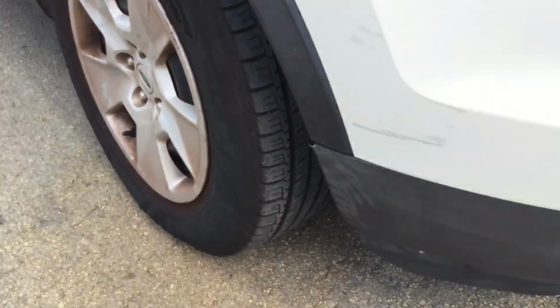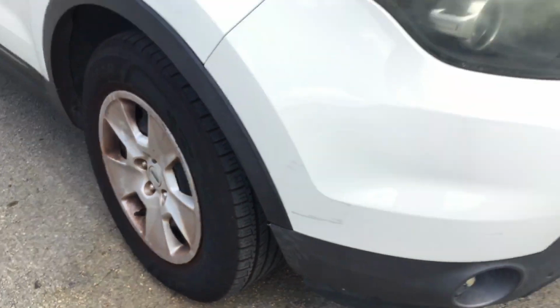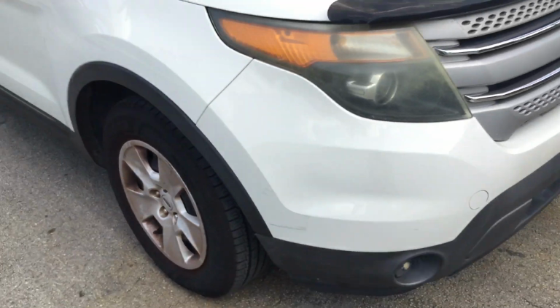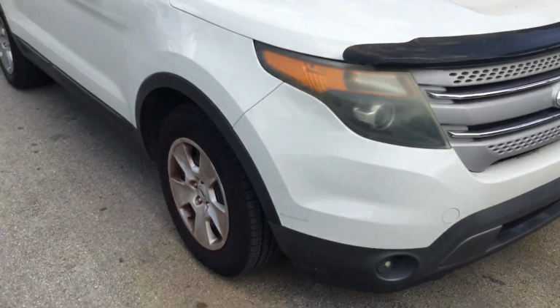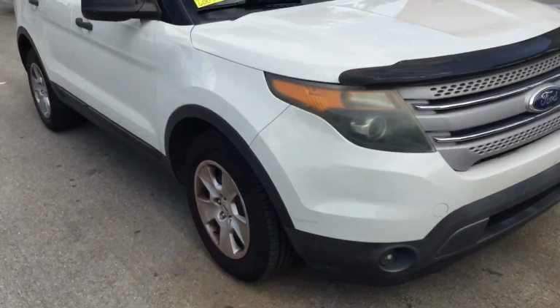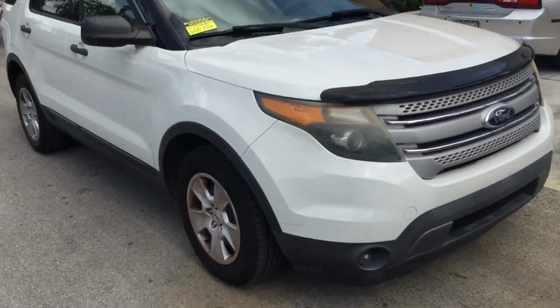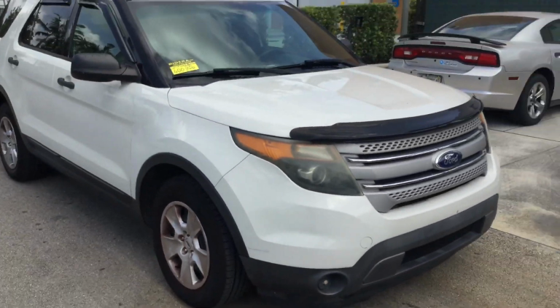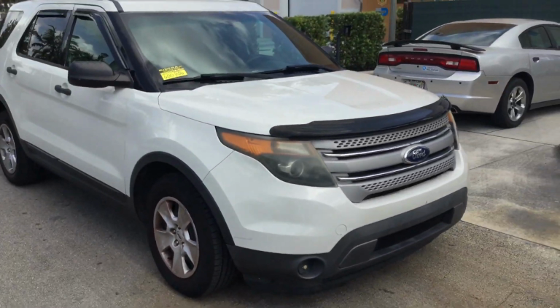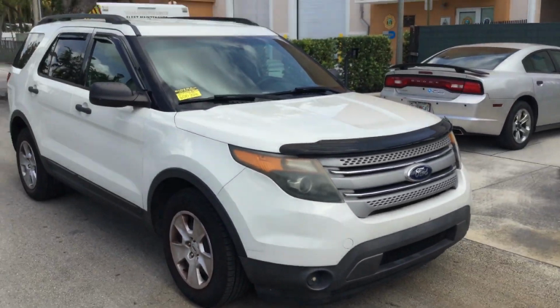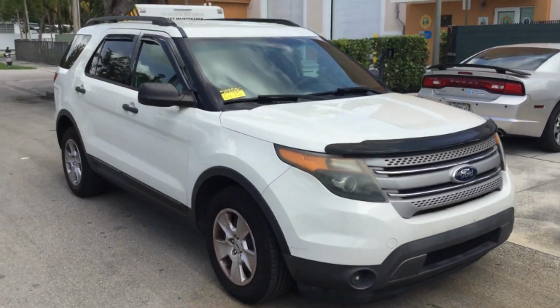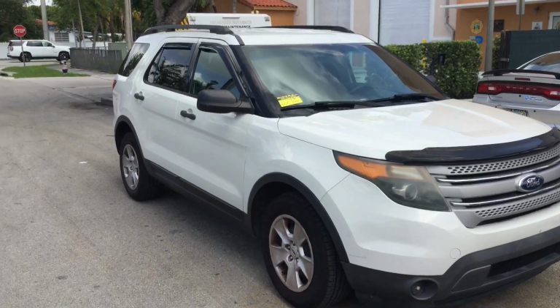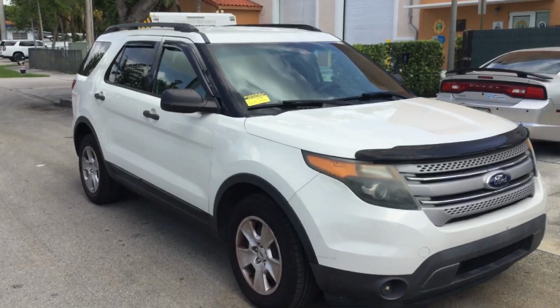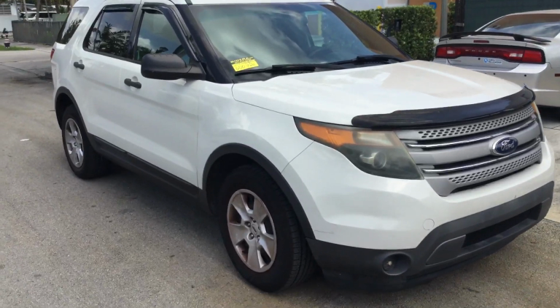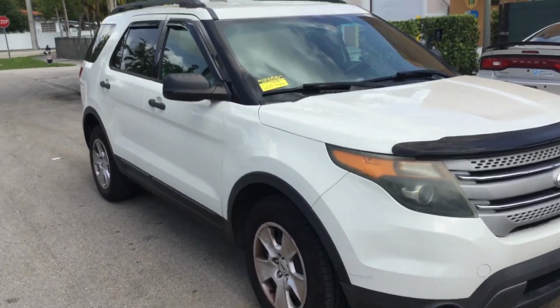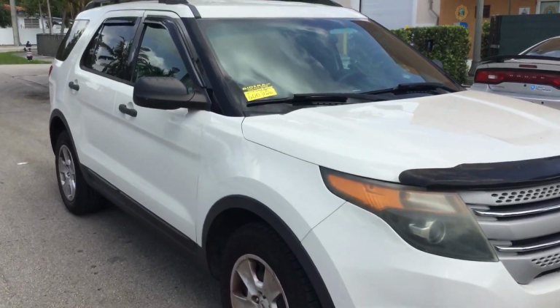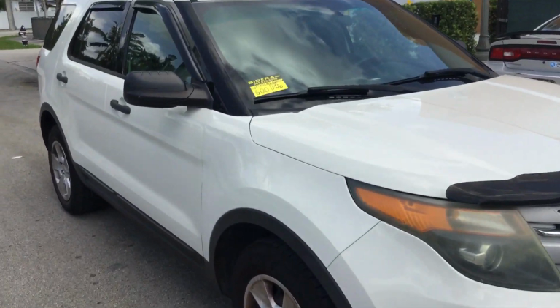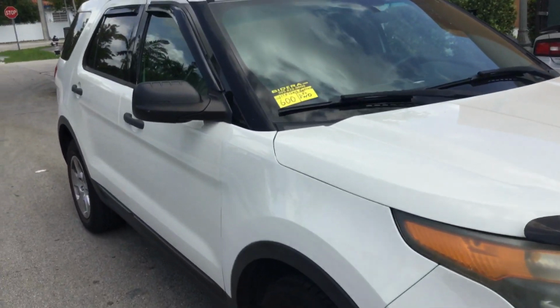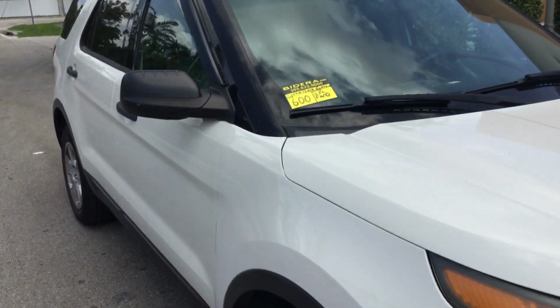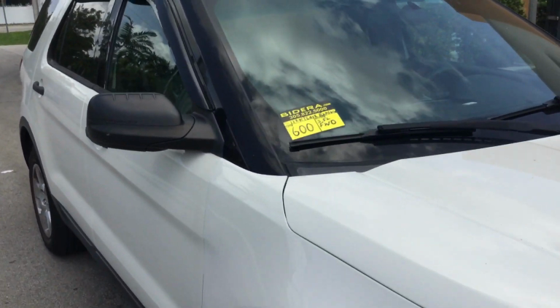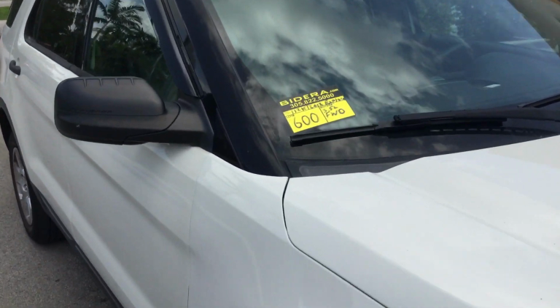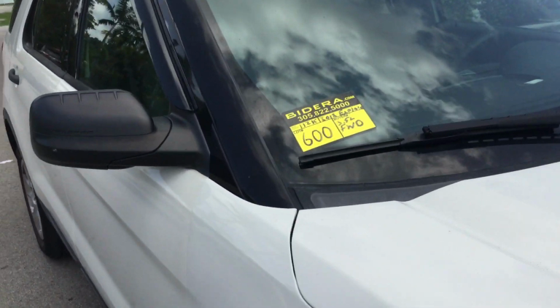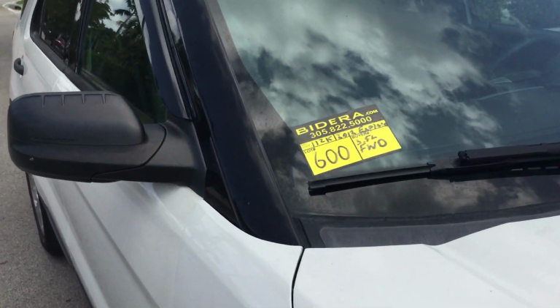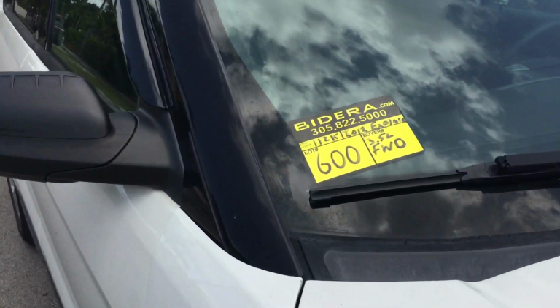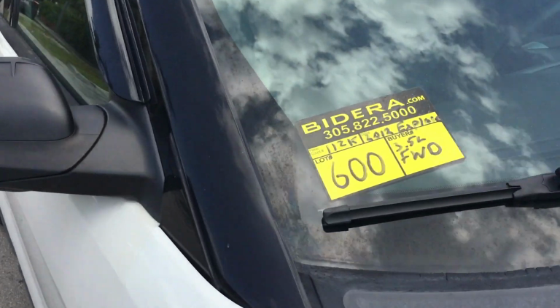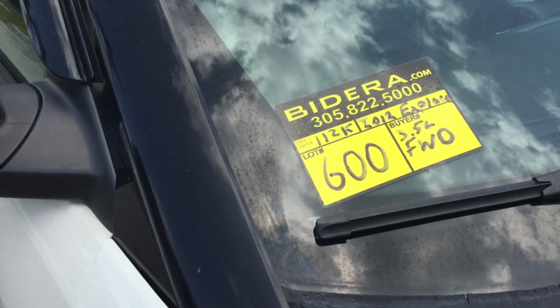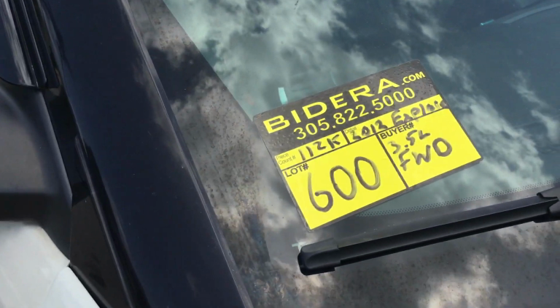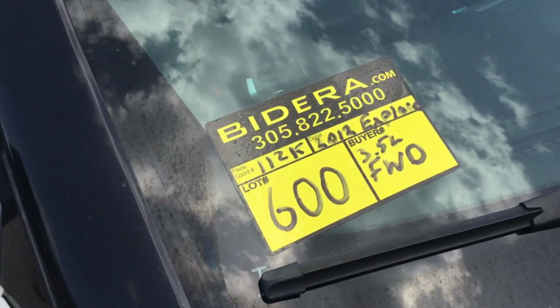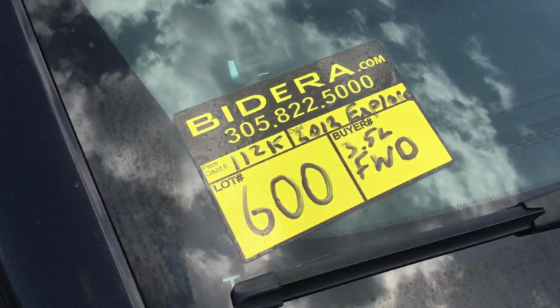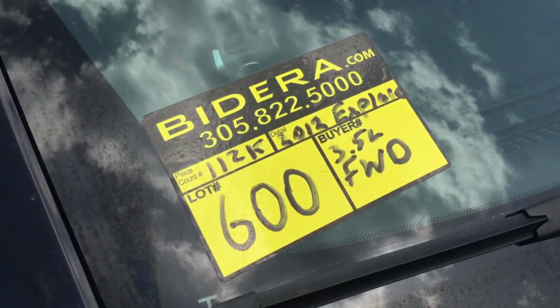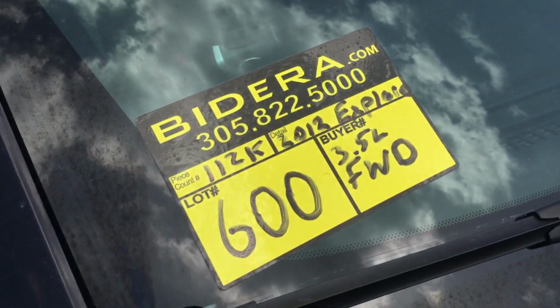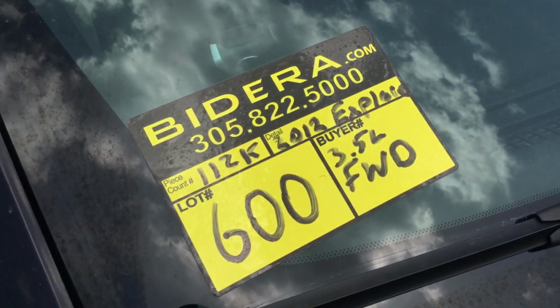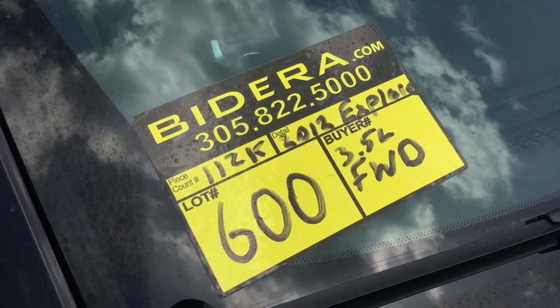All right, there you have it. It's lot number 600 — a 2012 Ford Explorer 3.5 liter front wheel drive with 112,000 miles. Good luck.